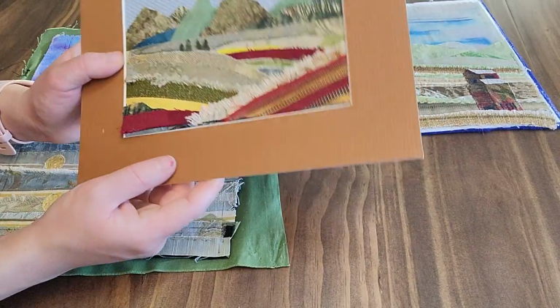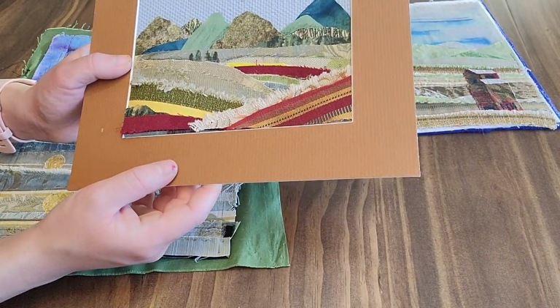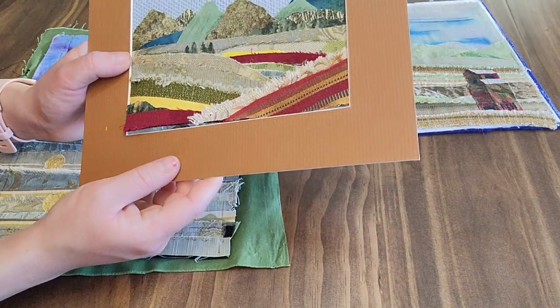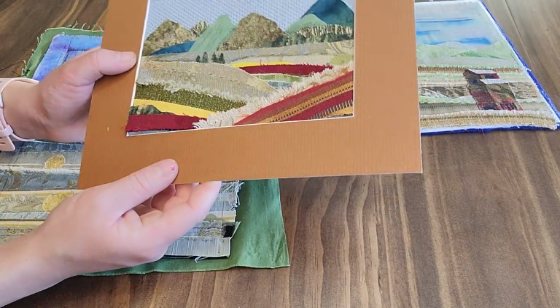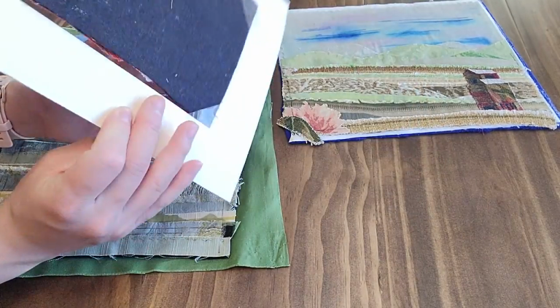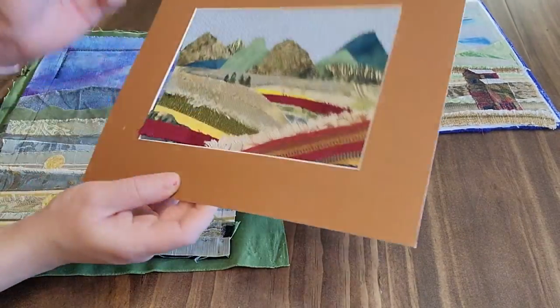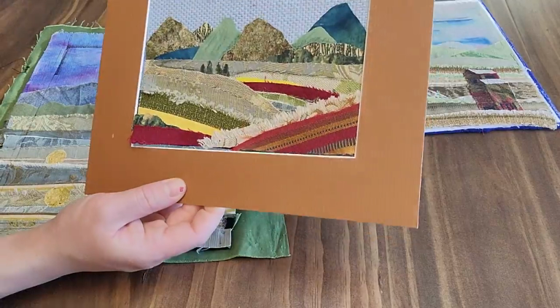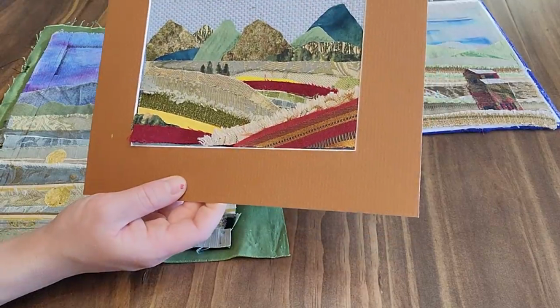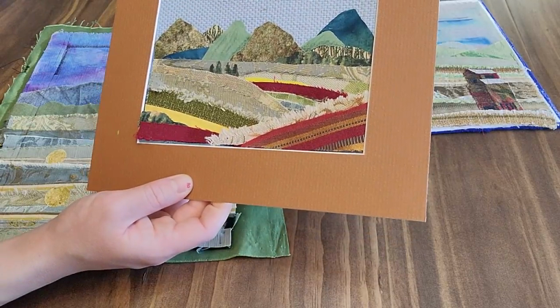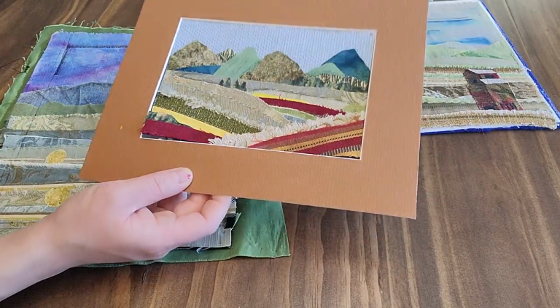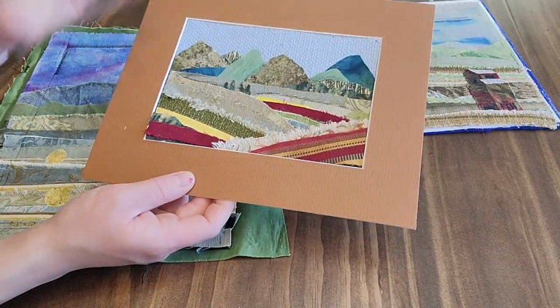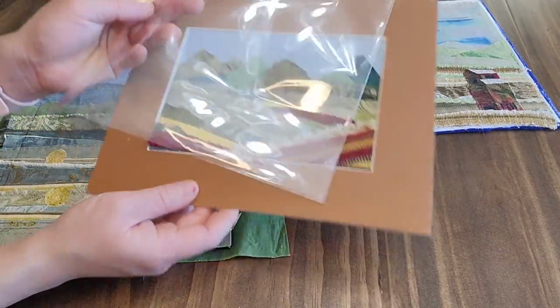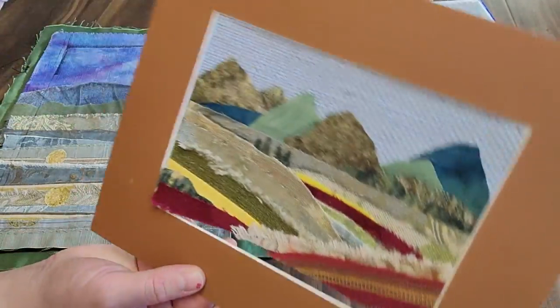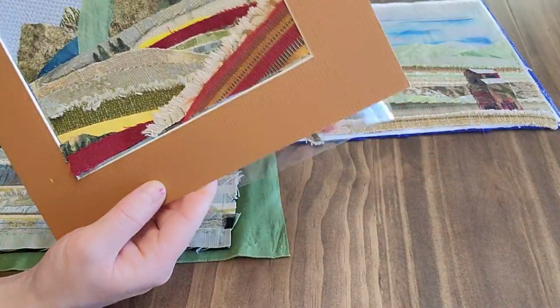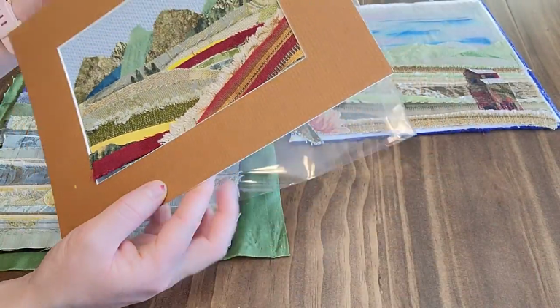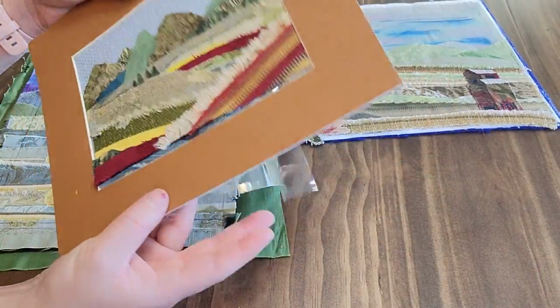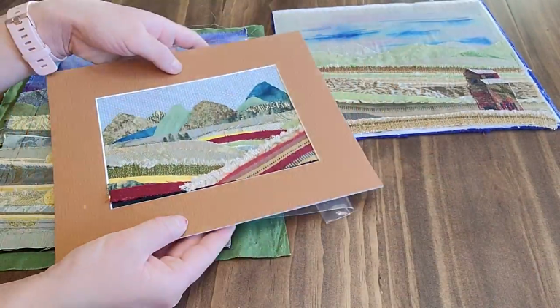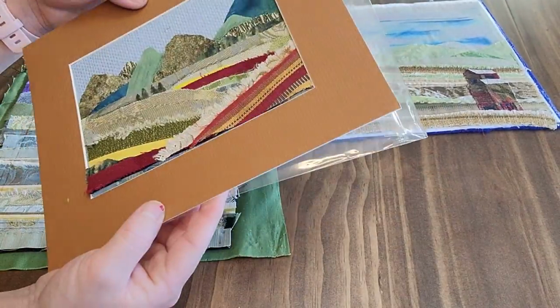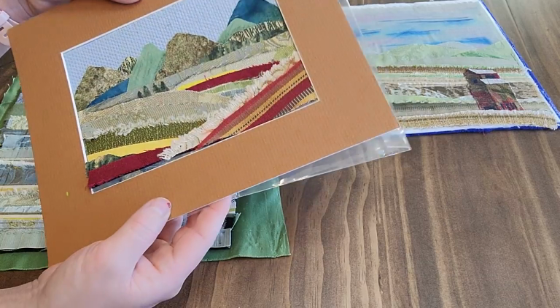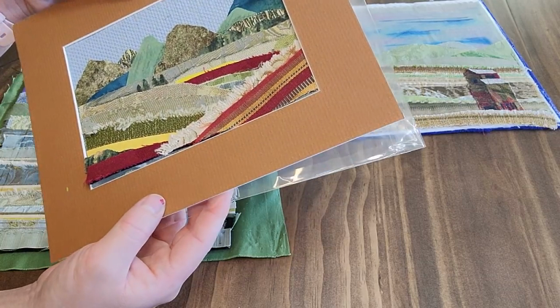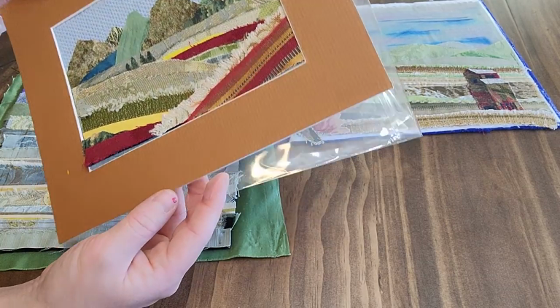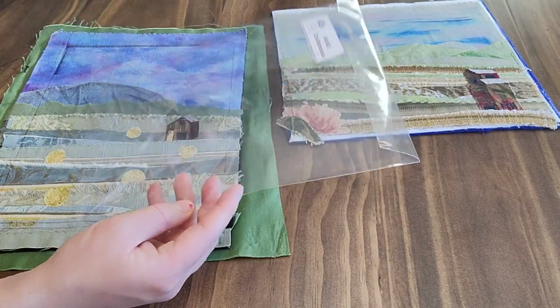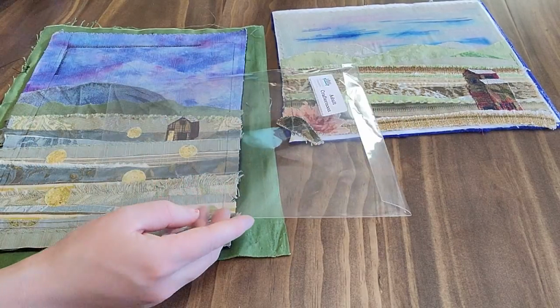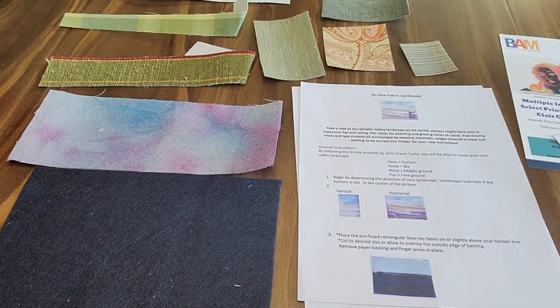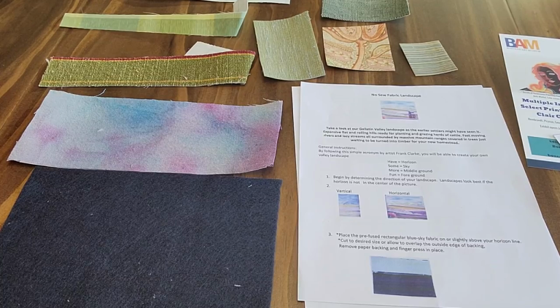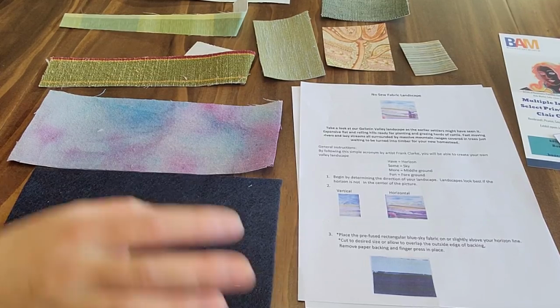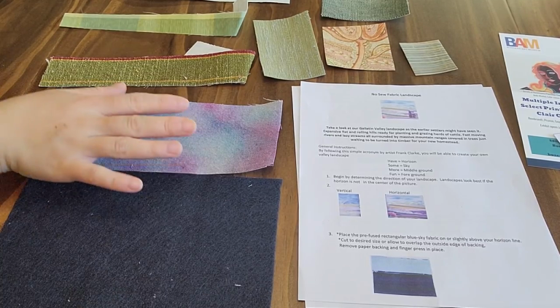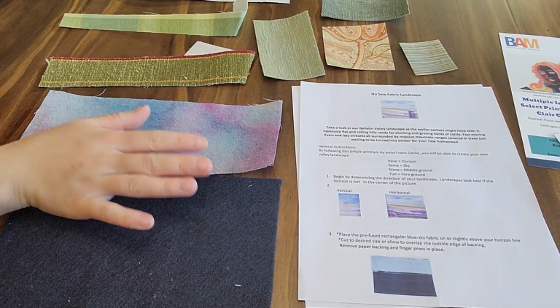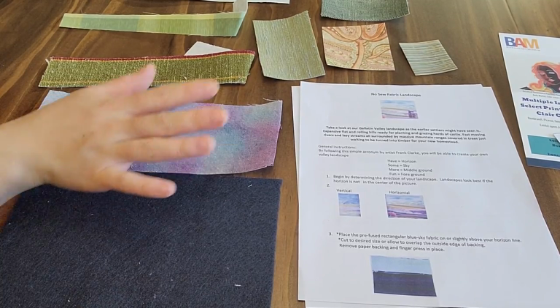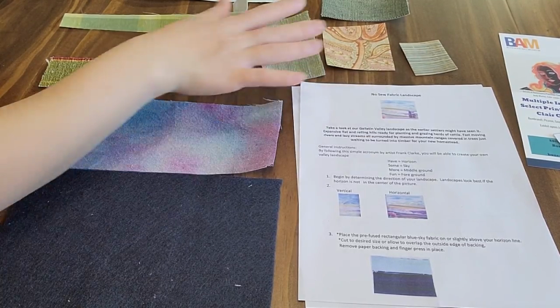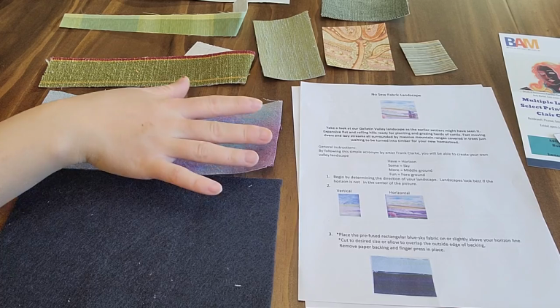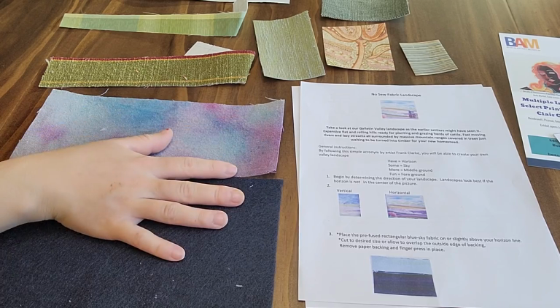You can finish framing it, or you can even put it back in the bag that the kit came in, take the whole thing to the post office, and send it in the mail if you wanted to. Okay, let's move on to the contents of your kit.